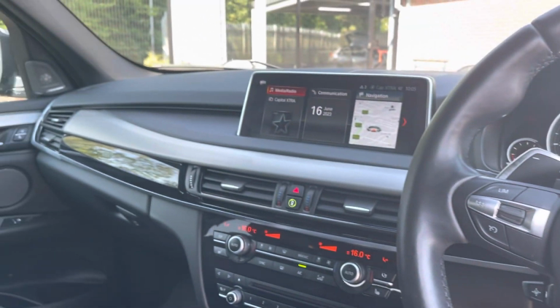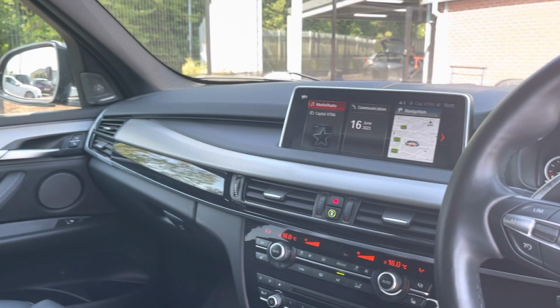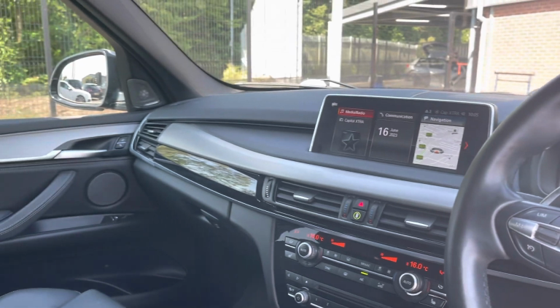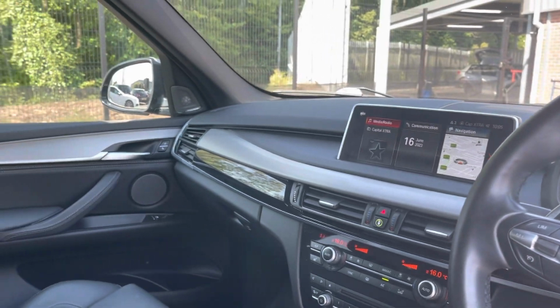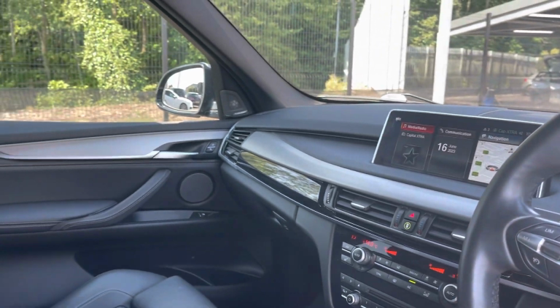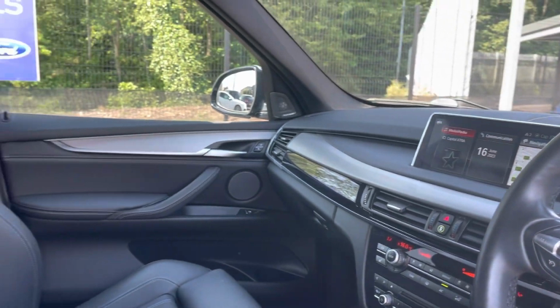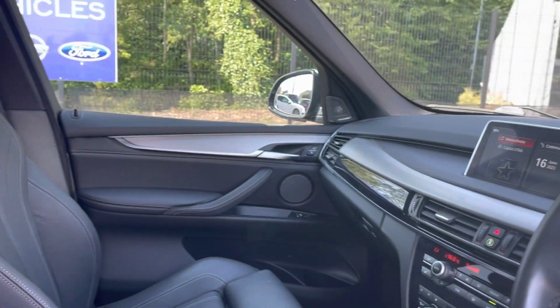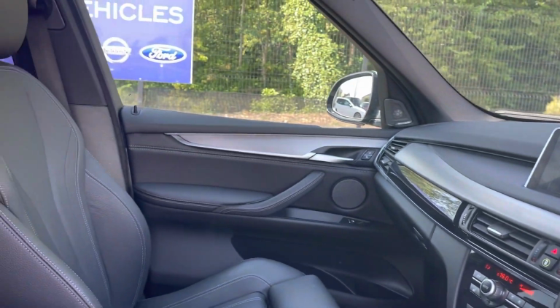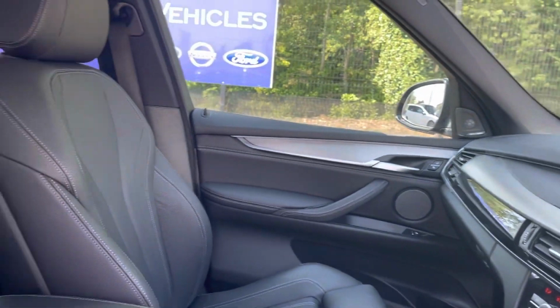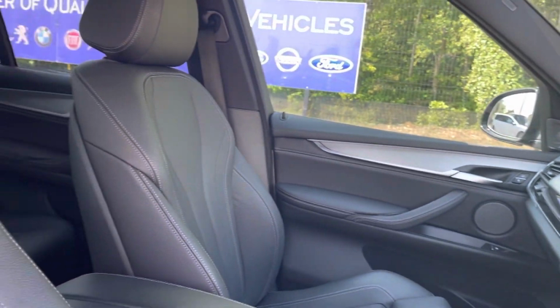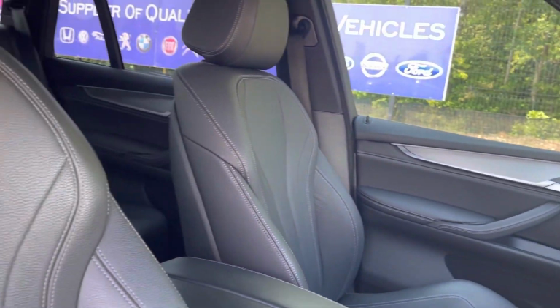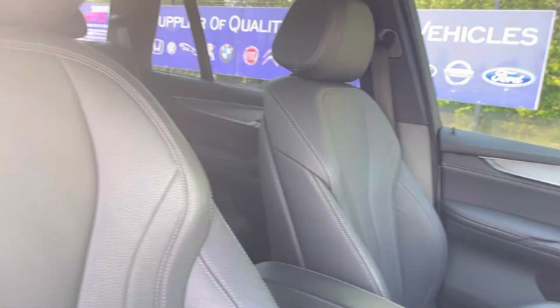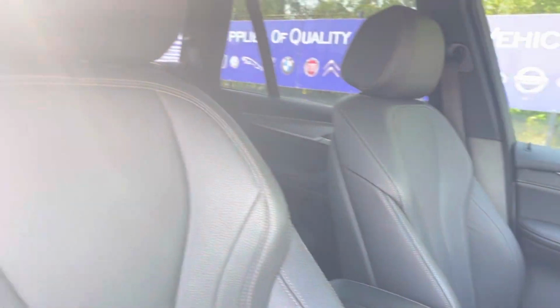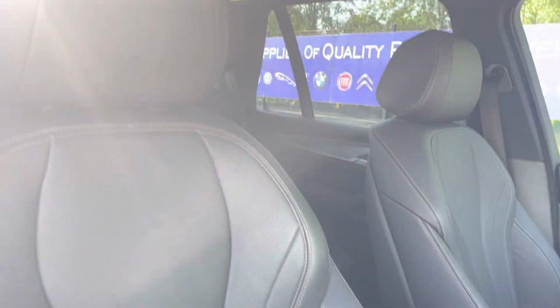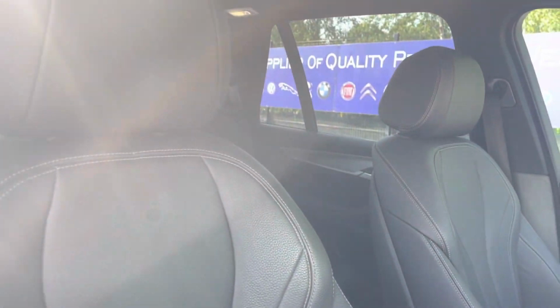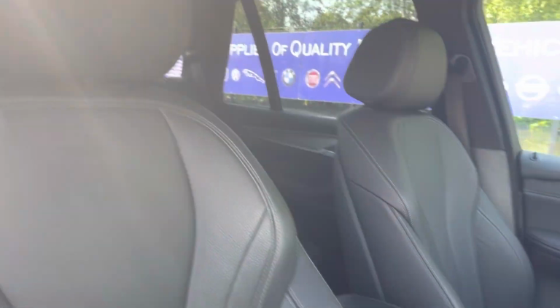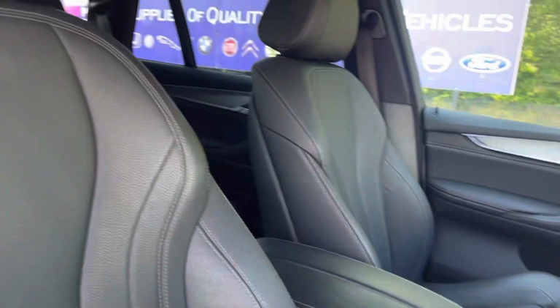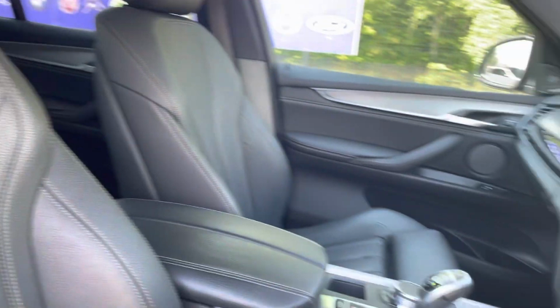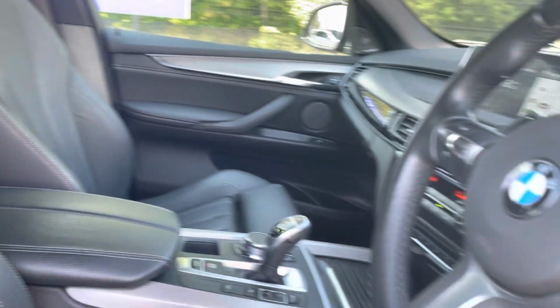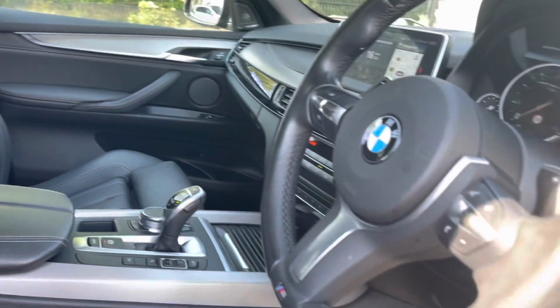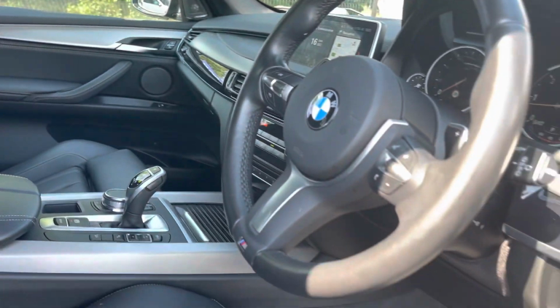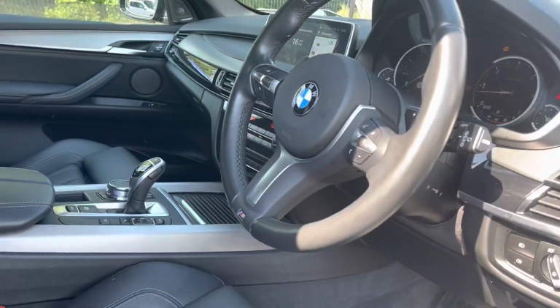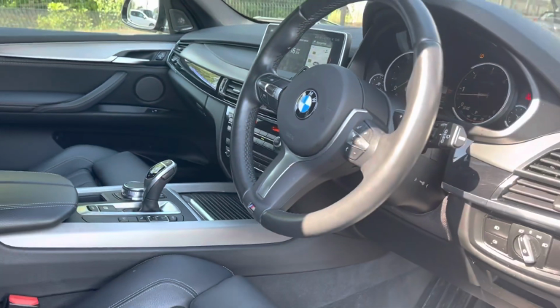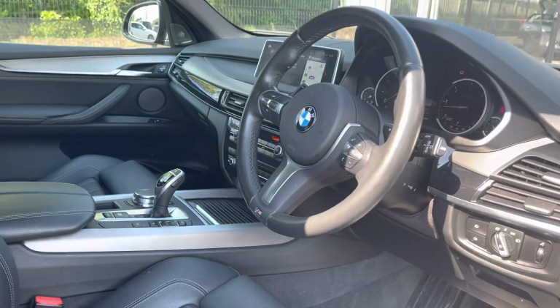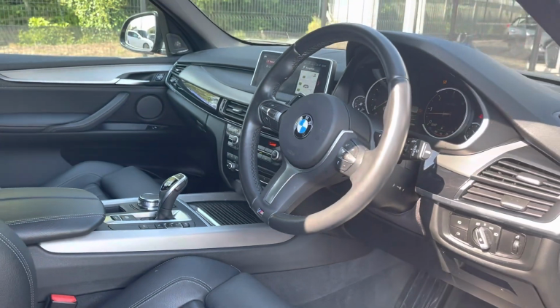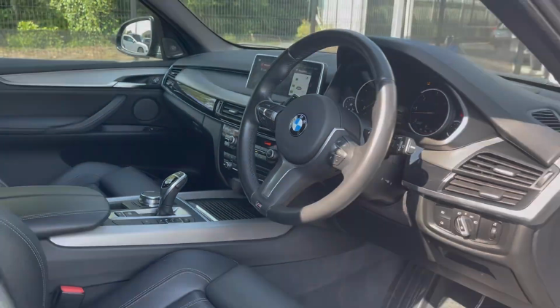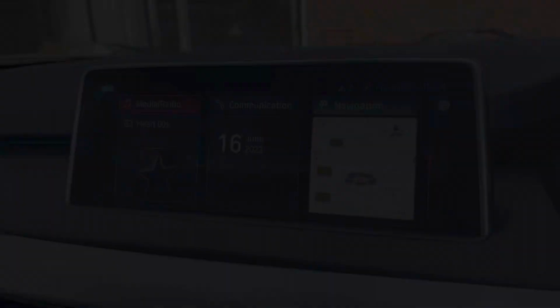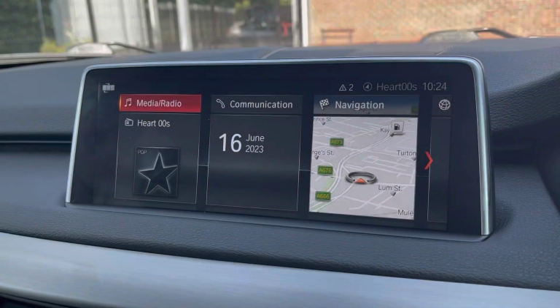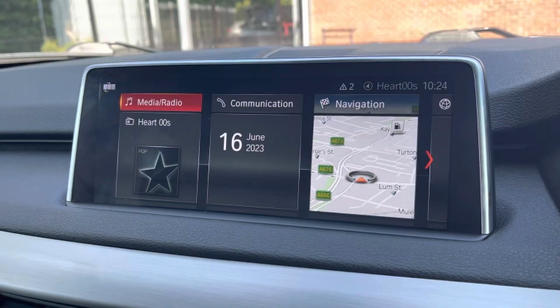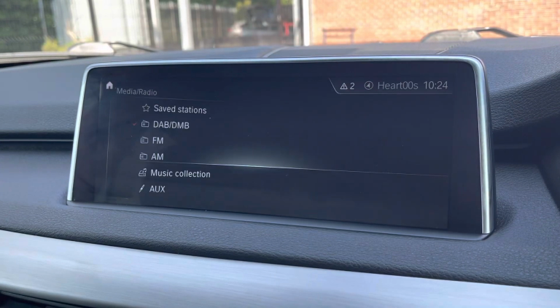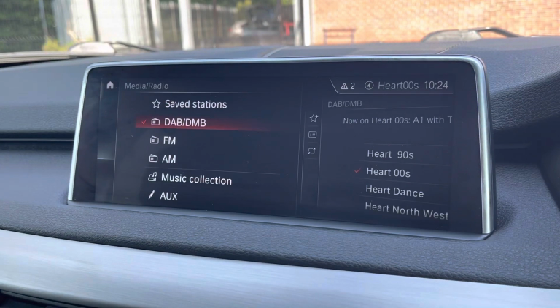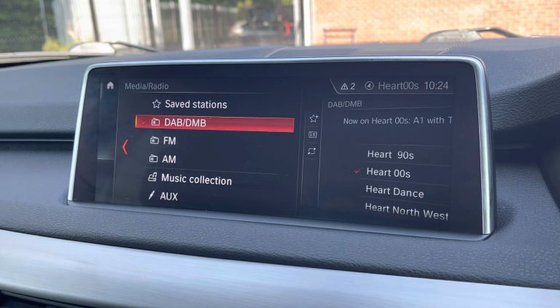Moving into the front, you do have your full leather multifunction steering wheel as well as your full leather upholstery finish front seats. These are extremely comfortable and you can set that perfect drive position with your lumbar supports just below.